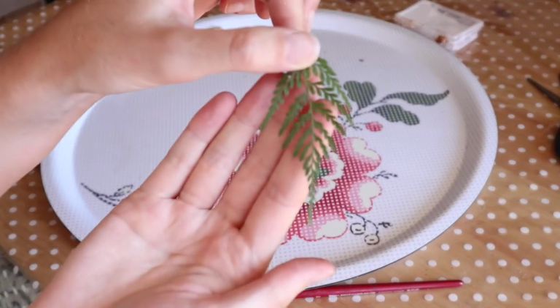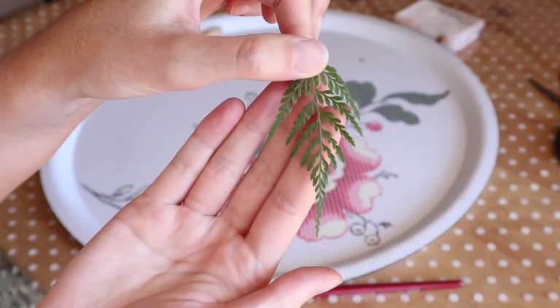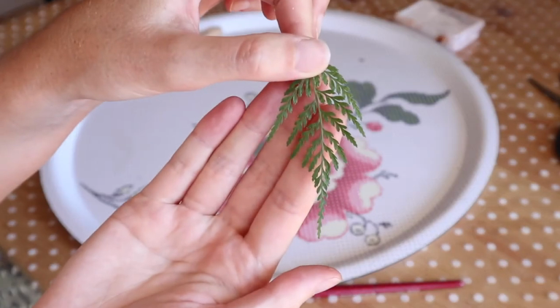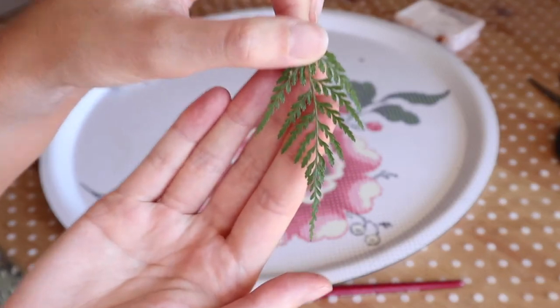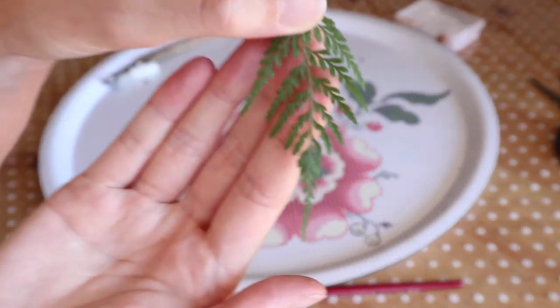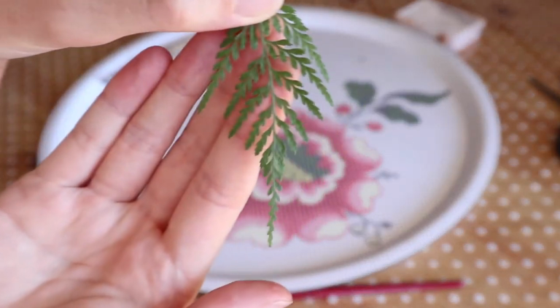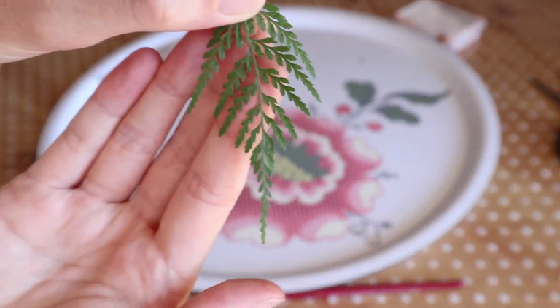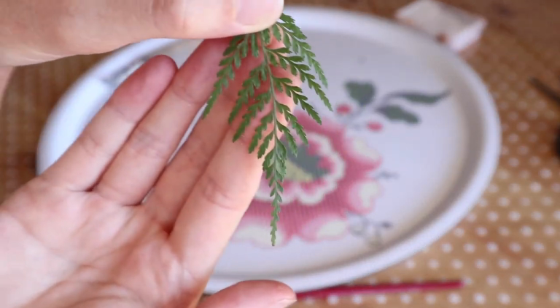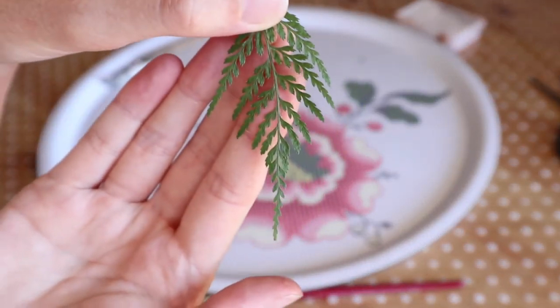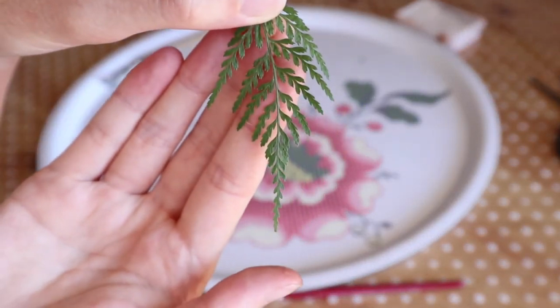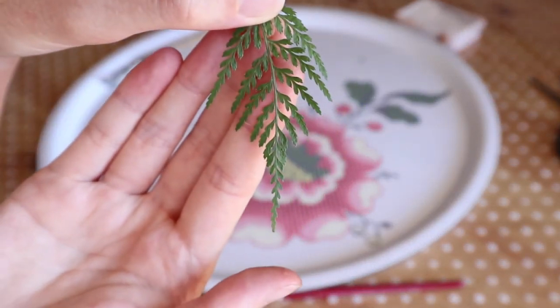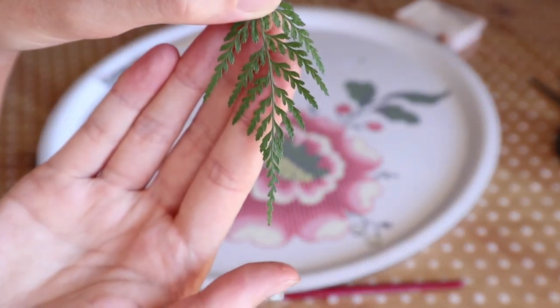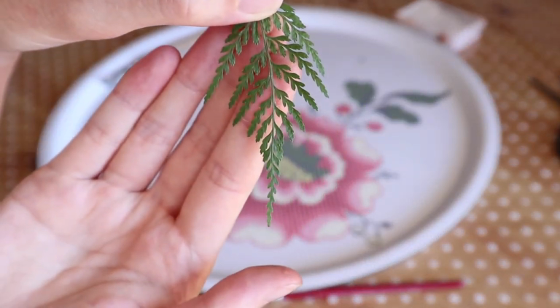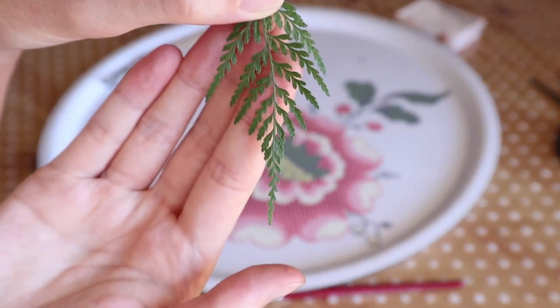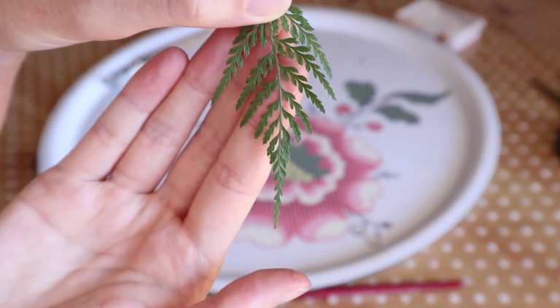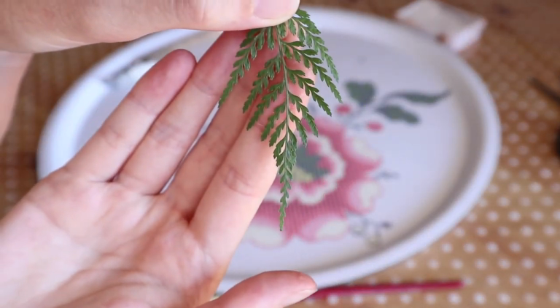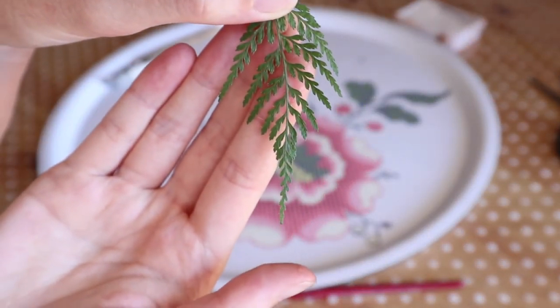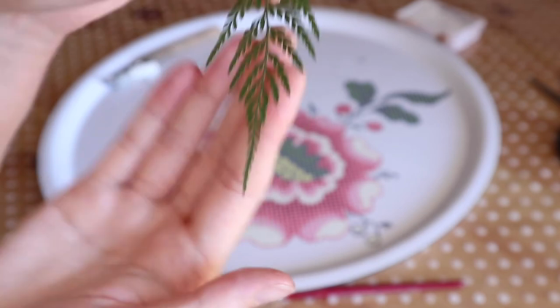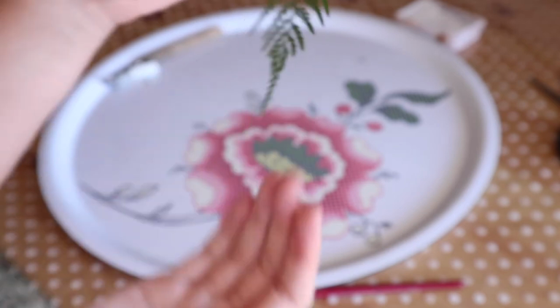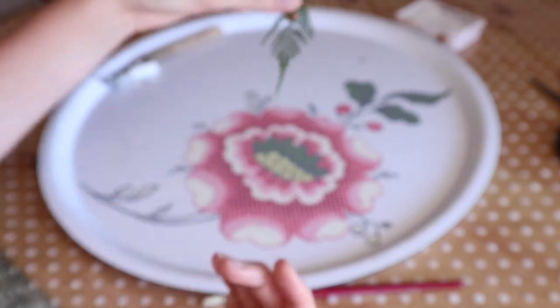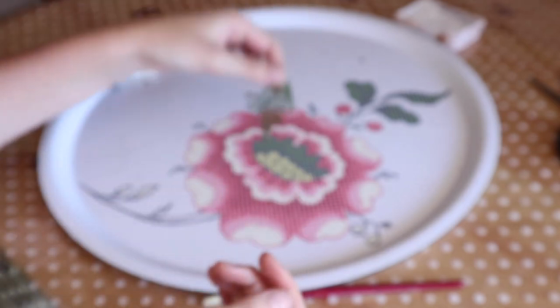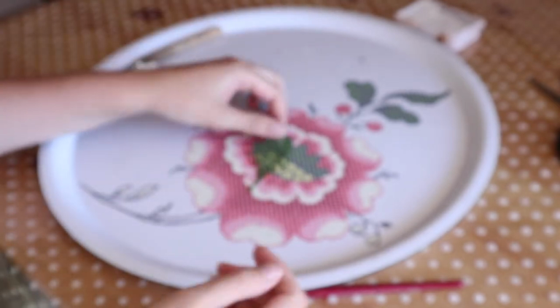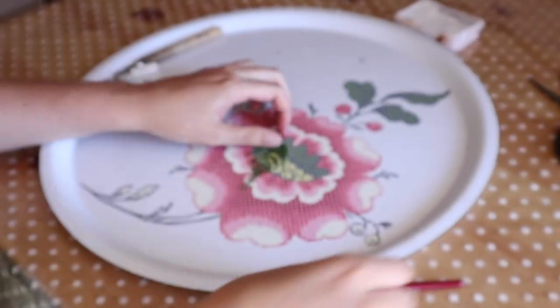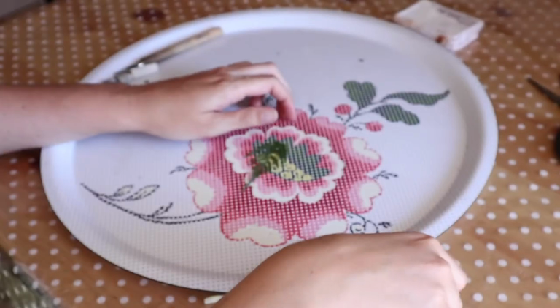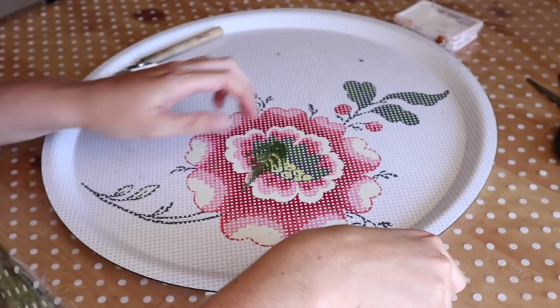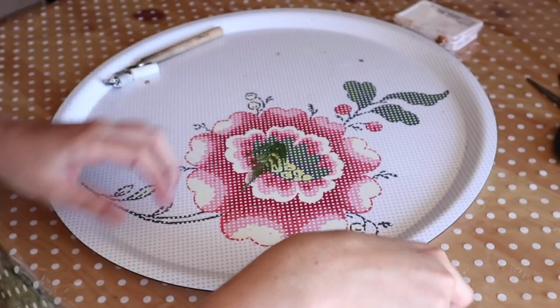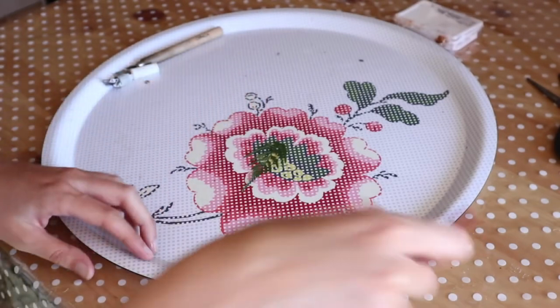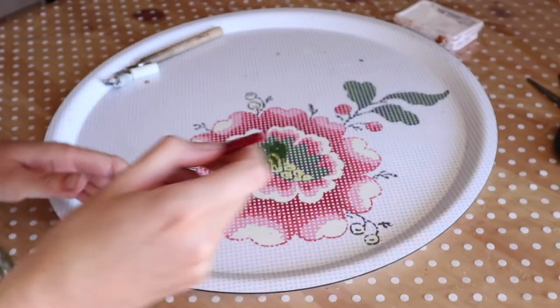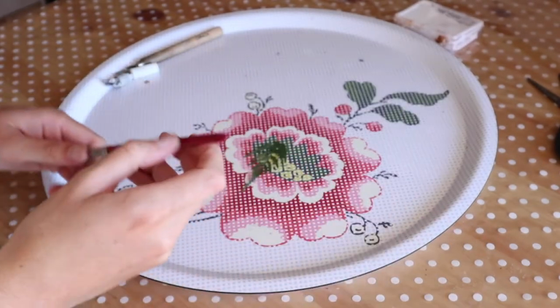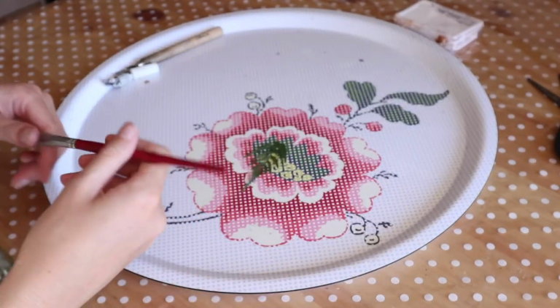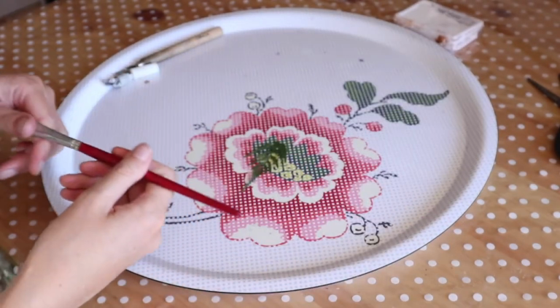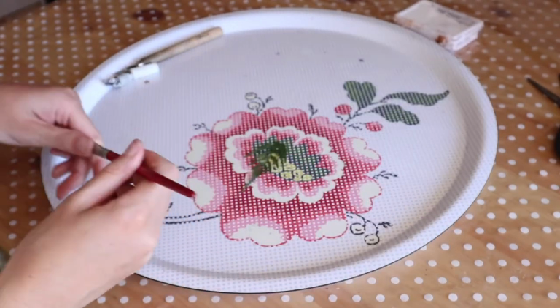Today I'm going to show you how to copper electroform a leaf. For this tutorial I'm going to electroform a fern.